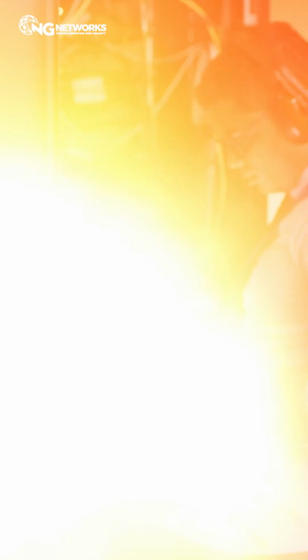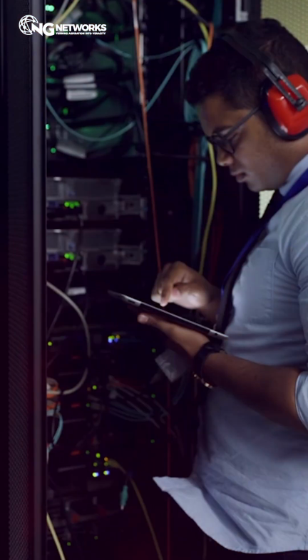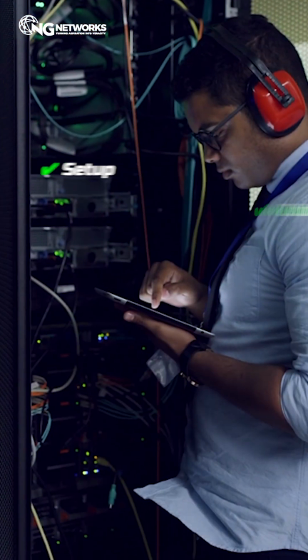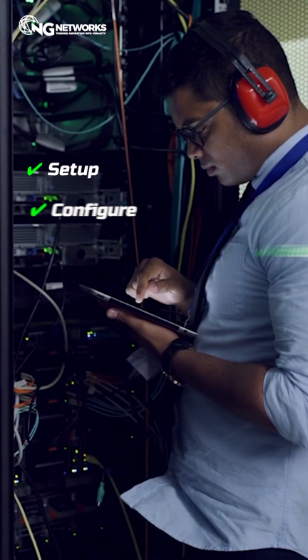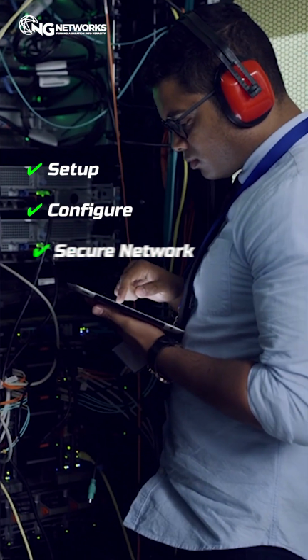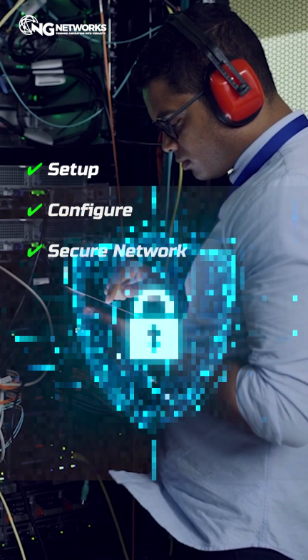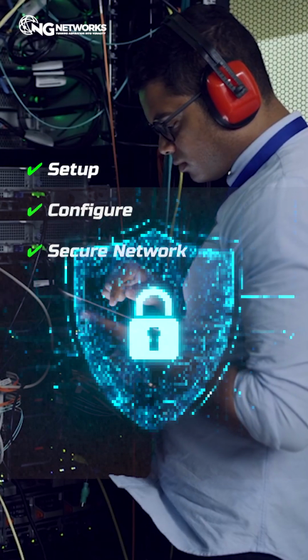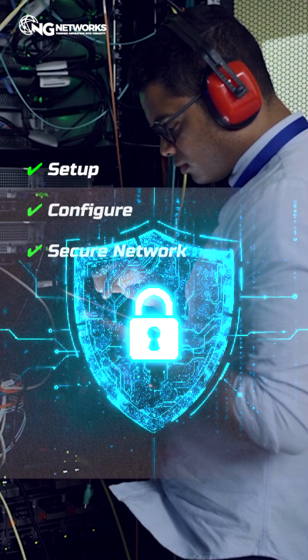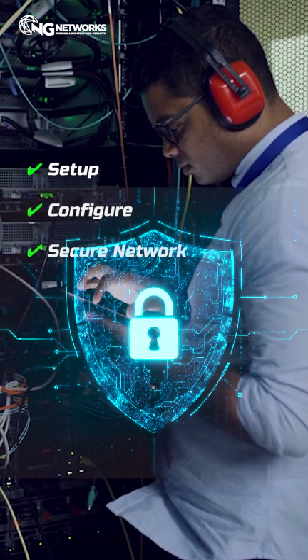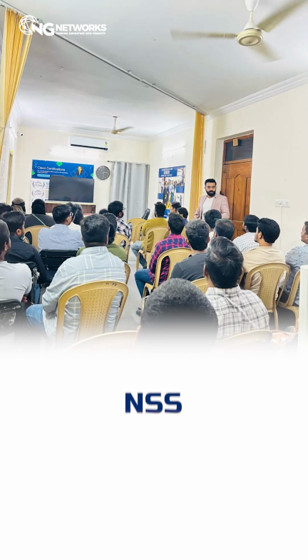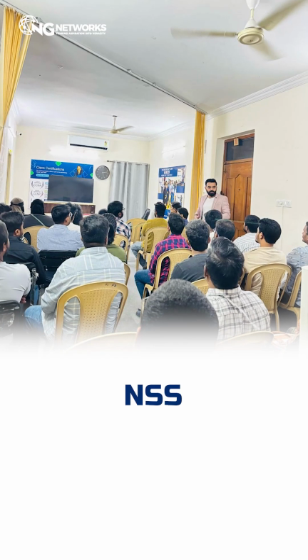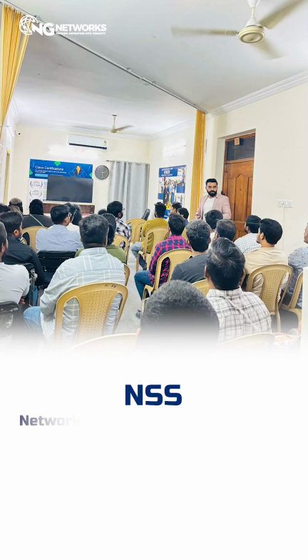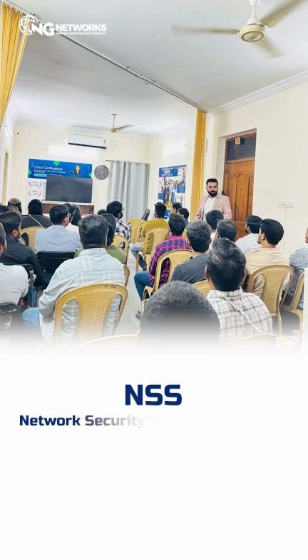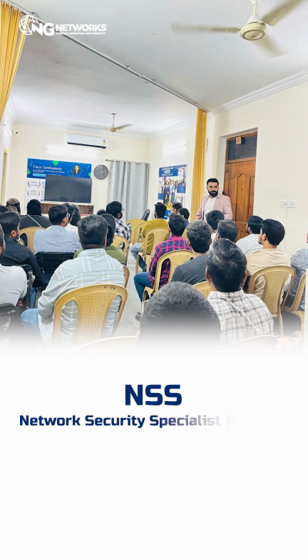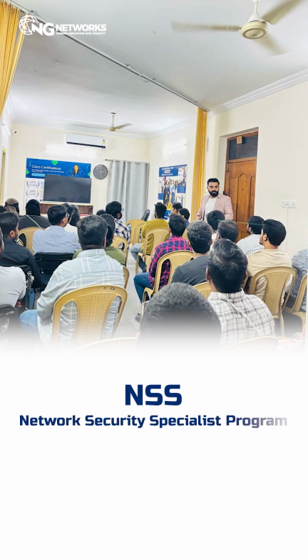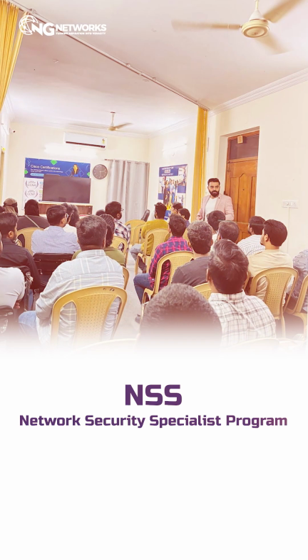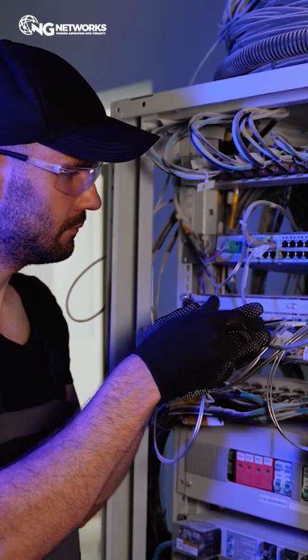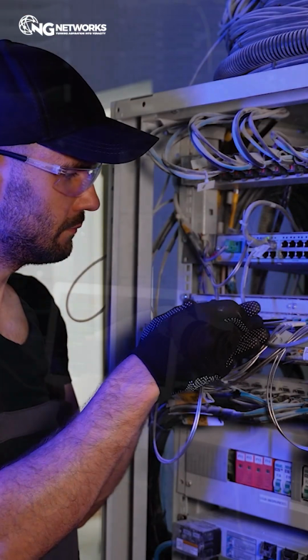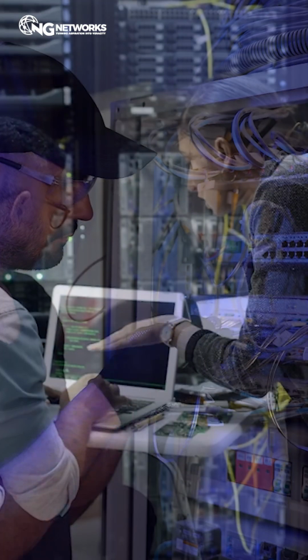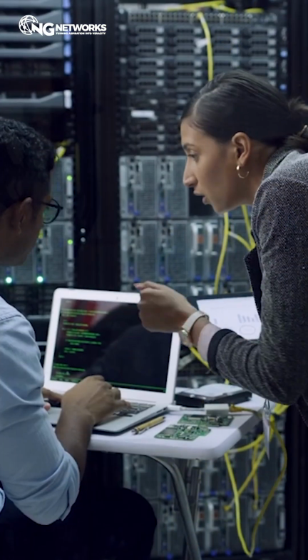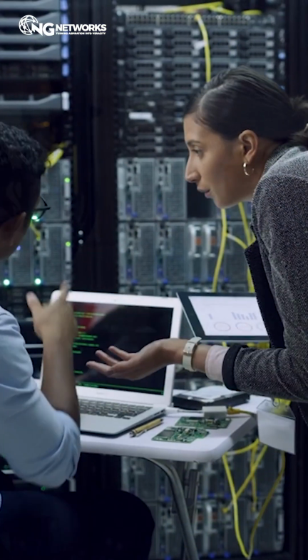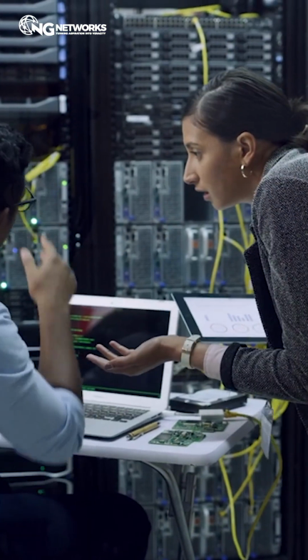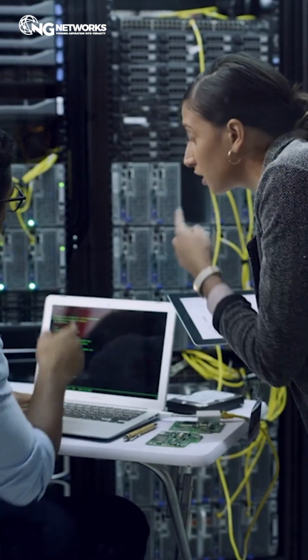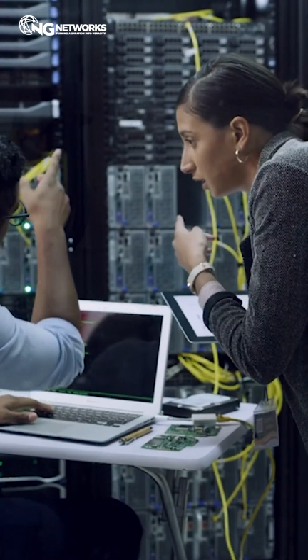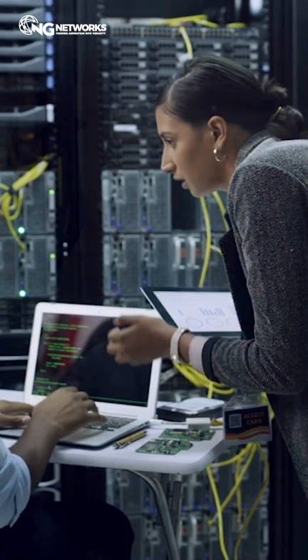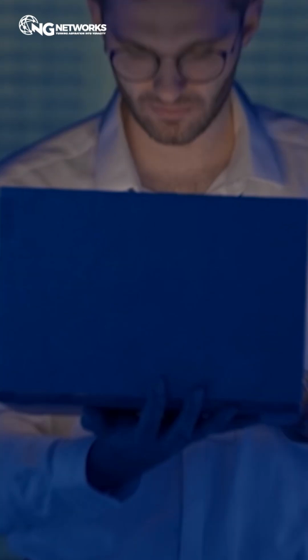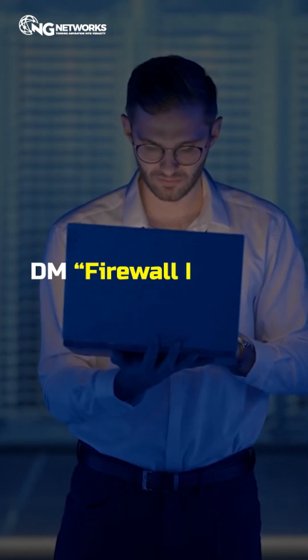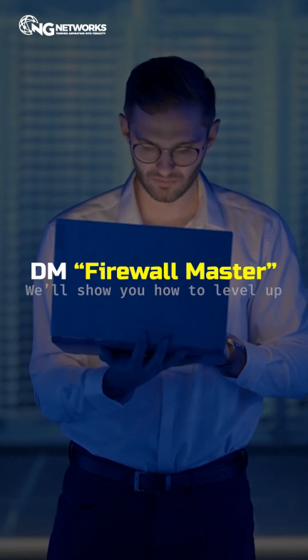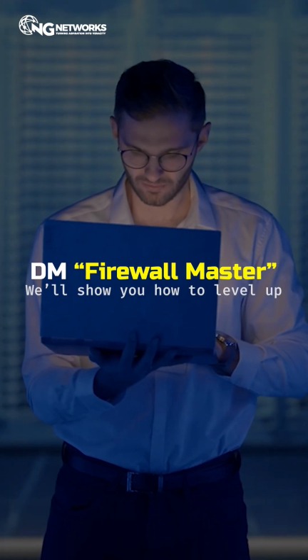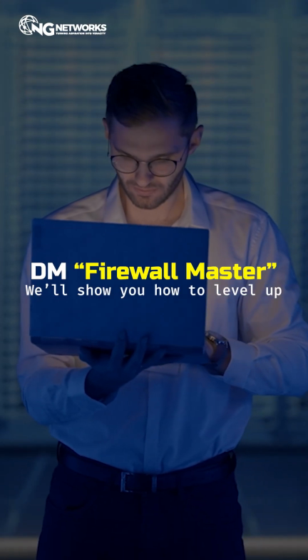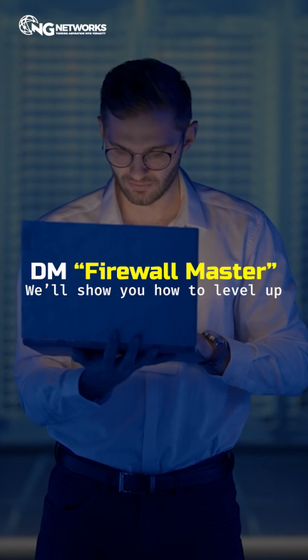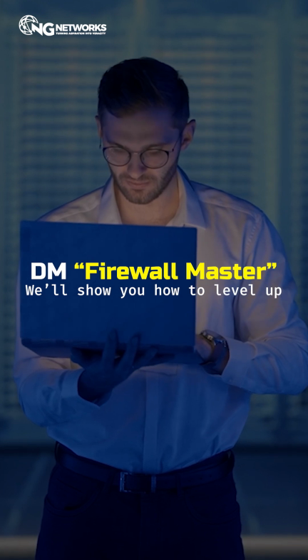Want to learn how to set up, configure, and secure networks using real firewalls? Then our network security specialist program is built for you. From real-time lab training to expert mentorship, we train you to defend like a pro. DM 'firewall master' now and we'll show you how to level up.